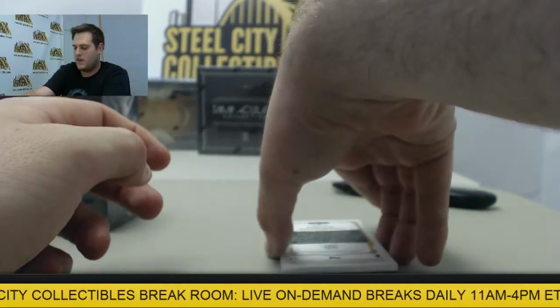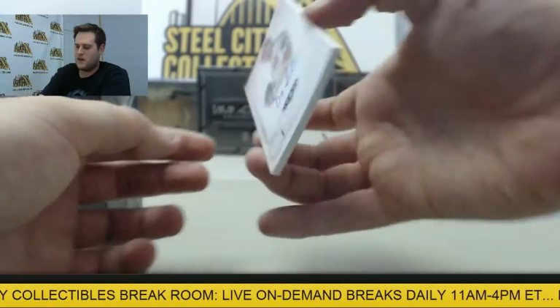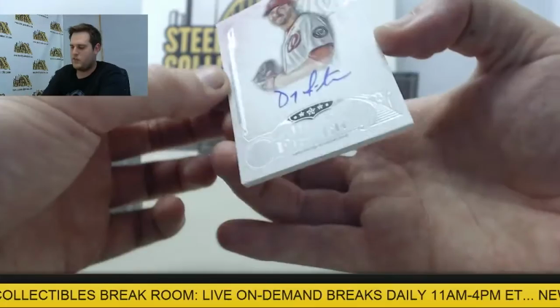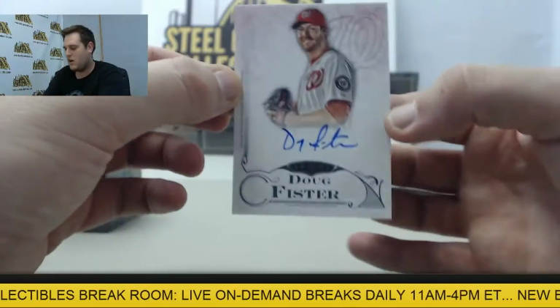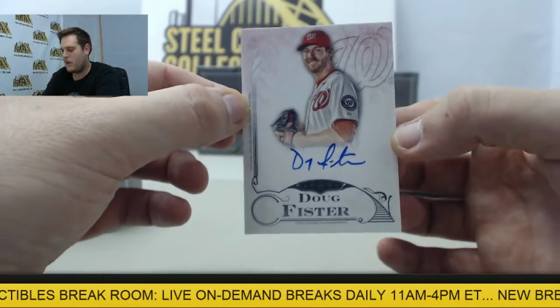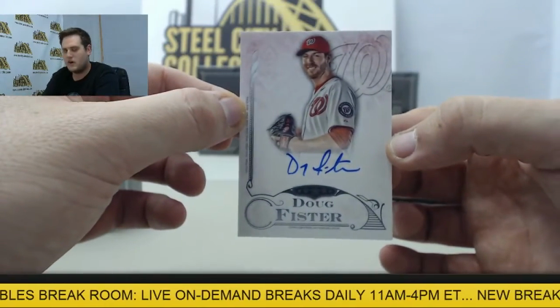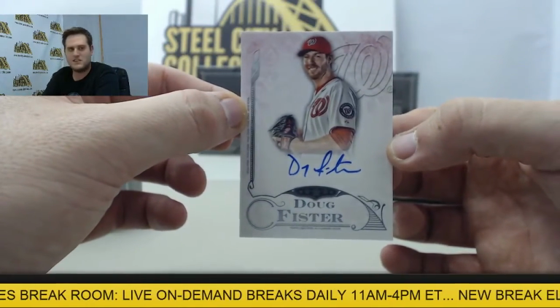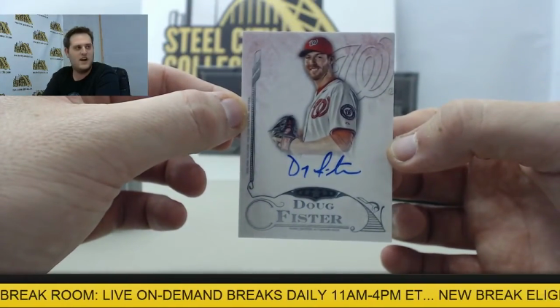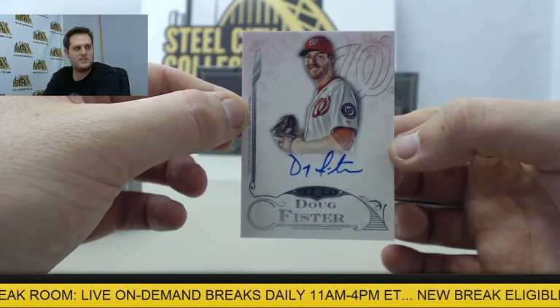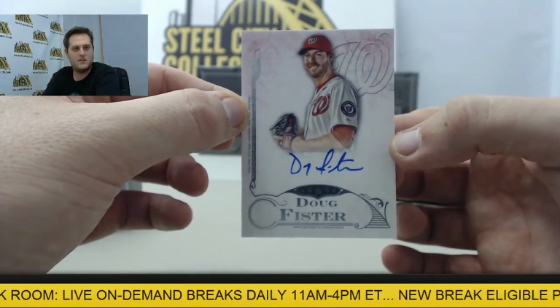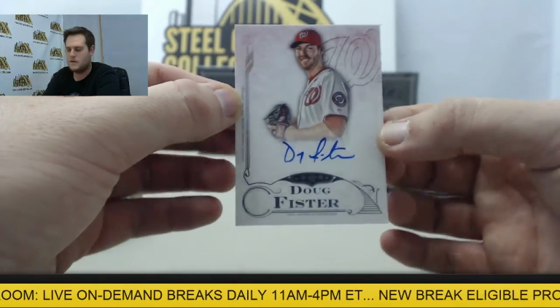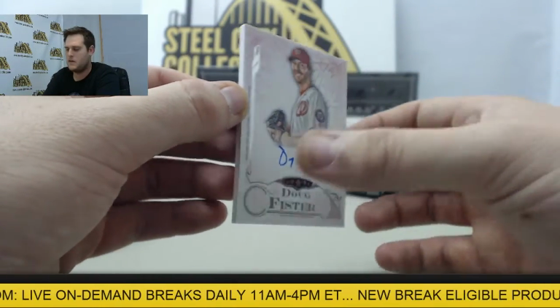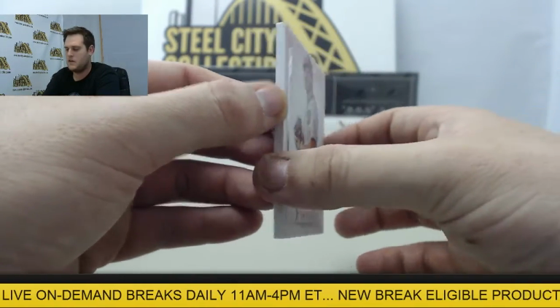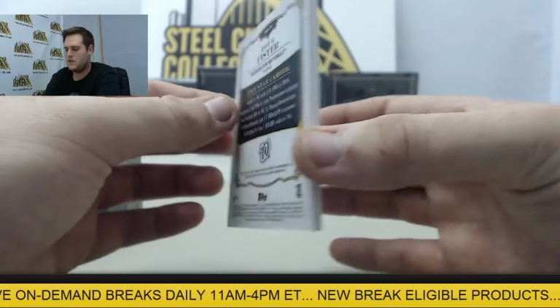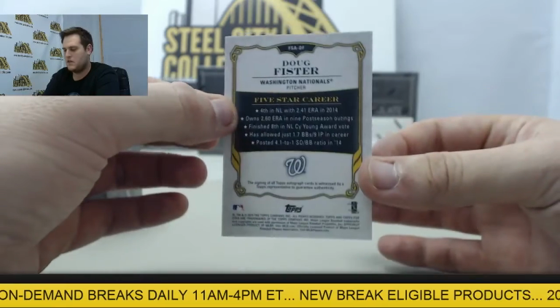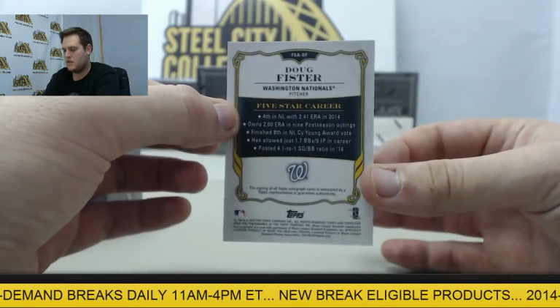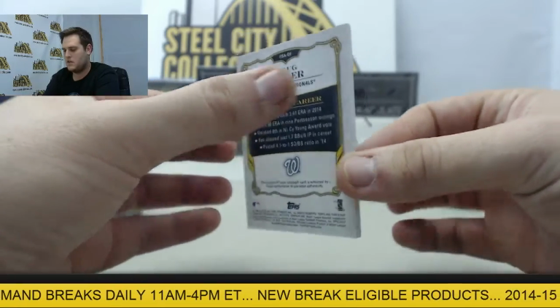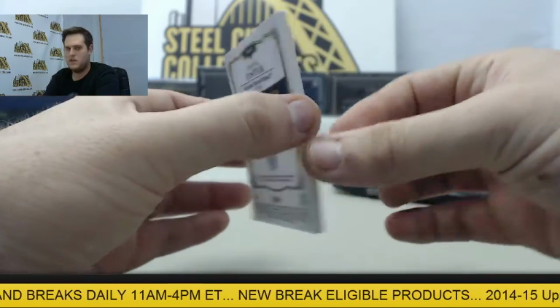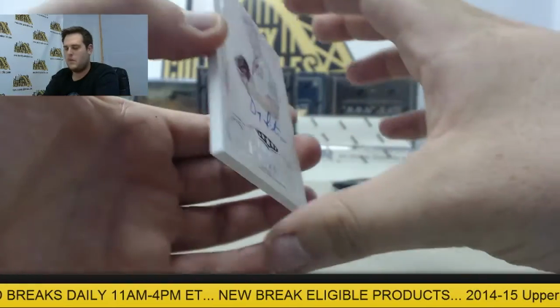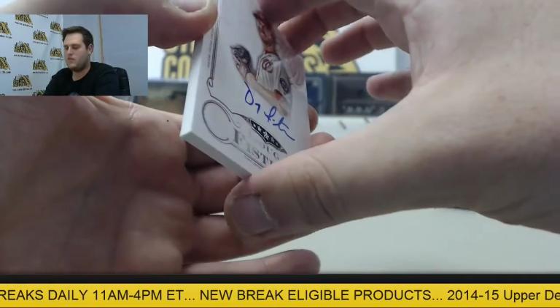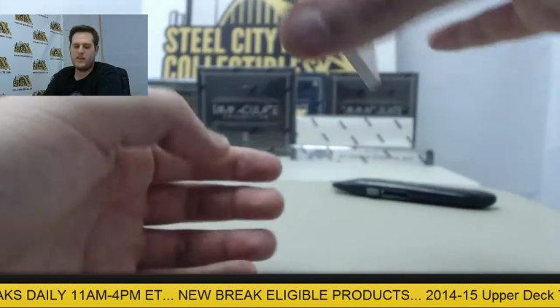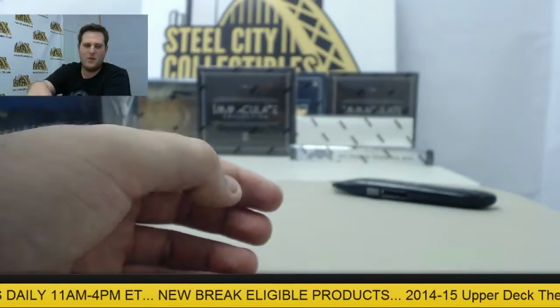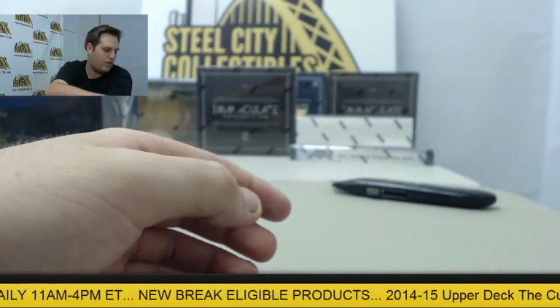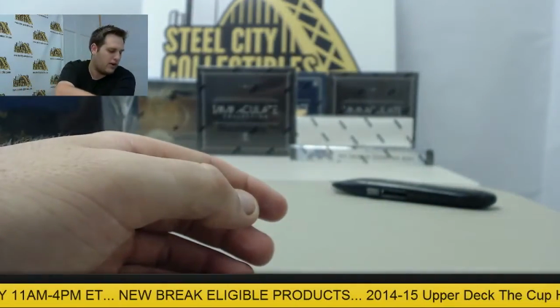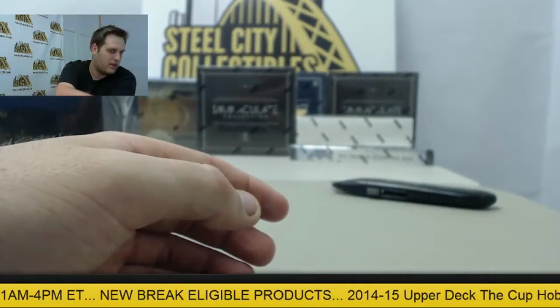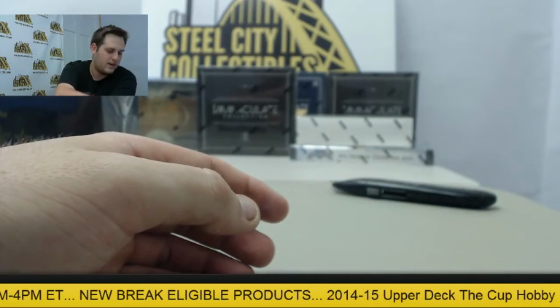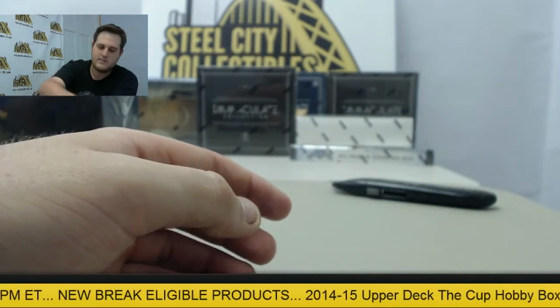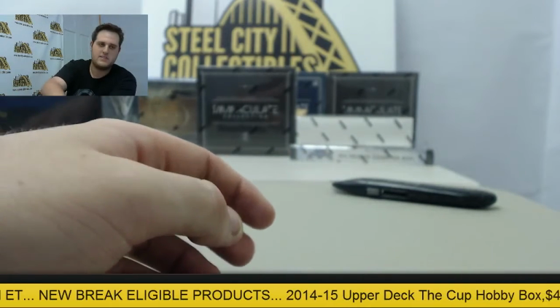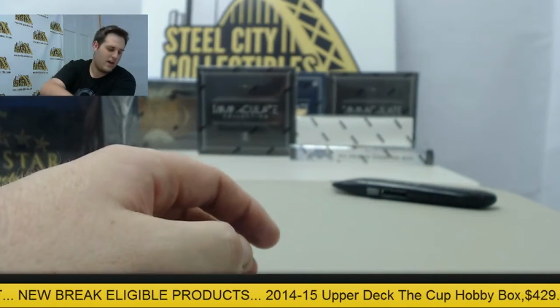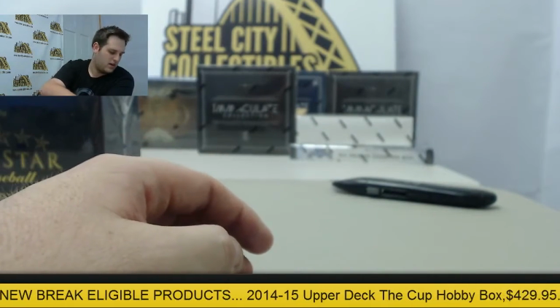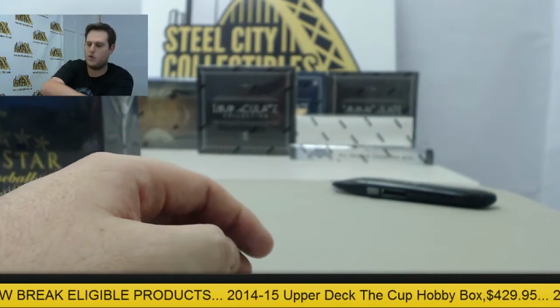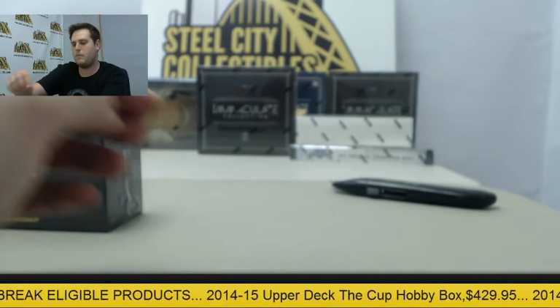Next up, we have a nice auto right here of the Washington Nationals — Doug Pfister. AP, let me know if you want anything held up a little longer. I know you like to get some pictures and send it out to show everyone what you're pulling.